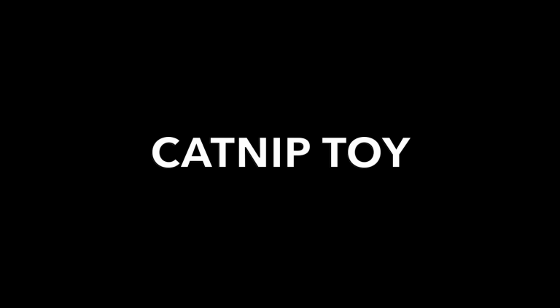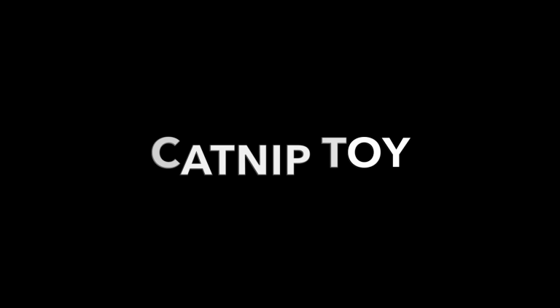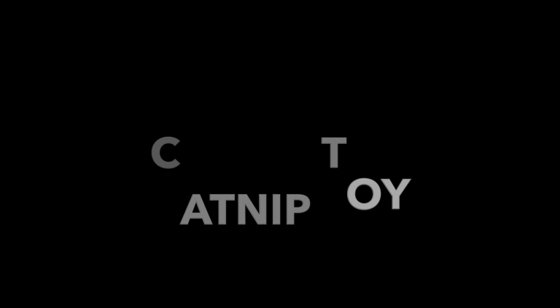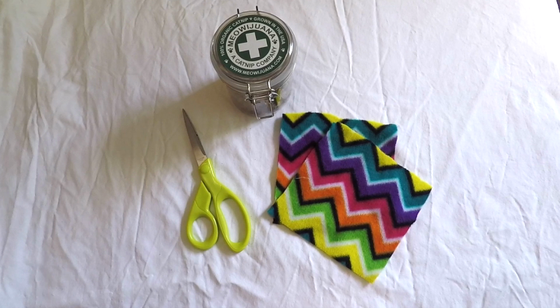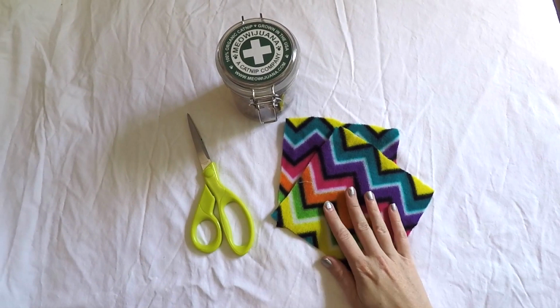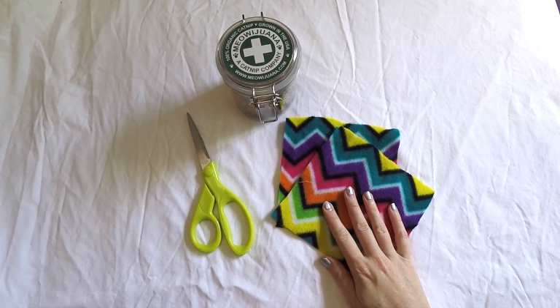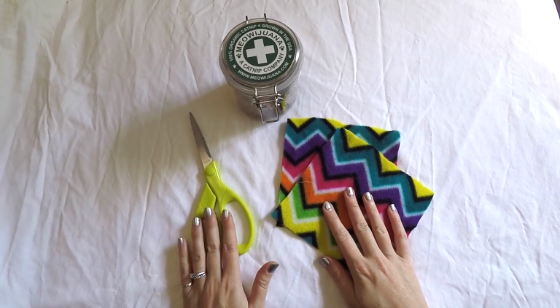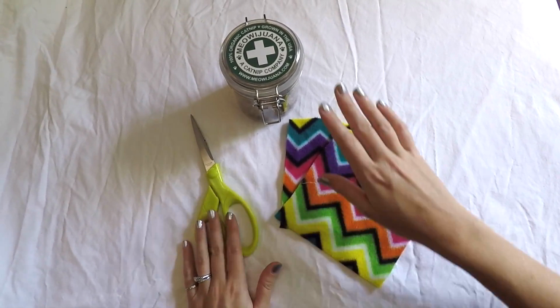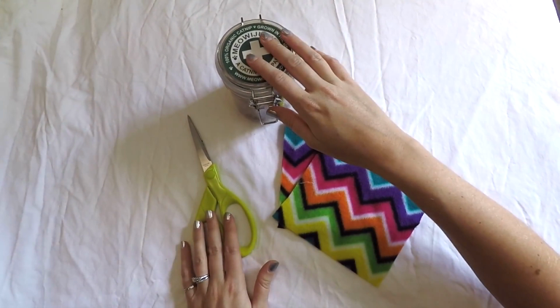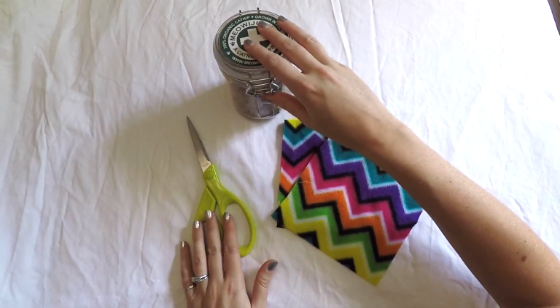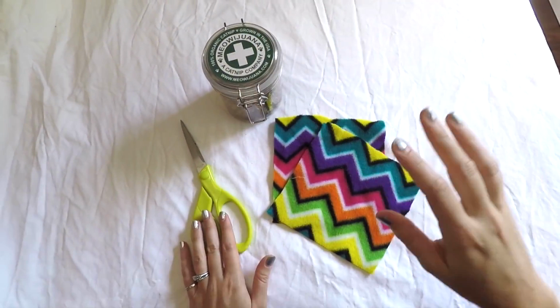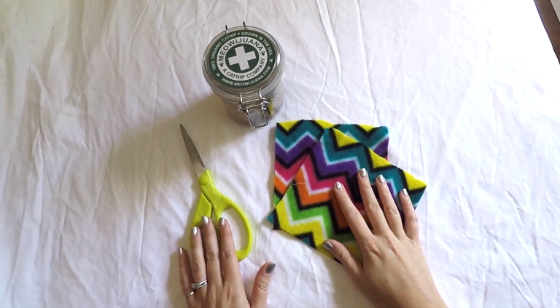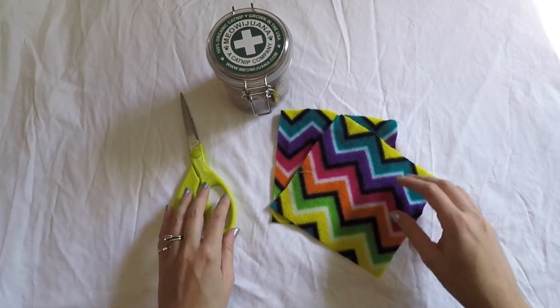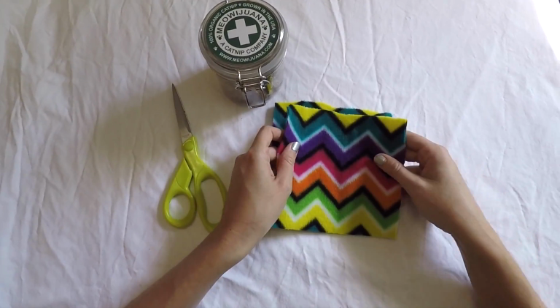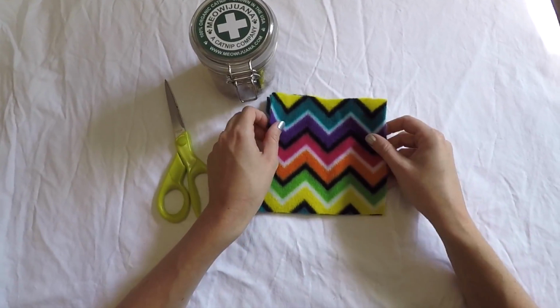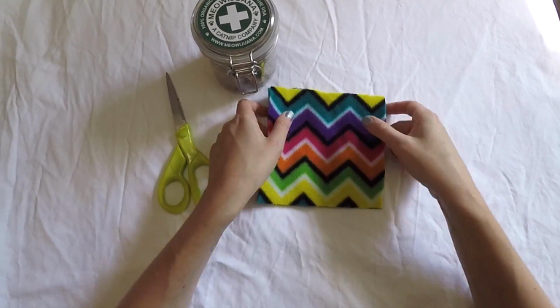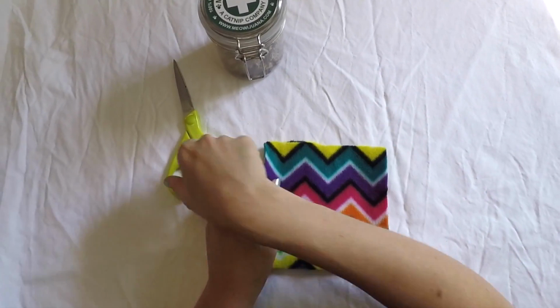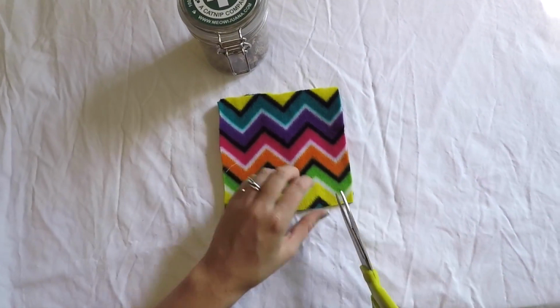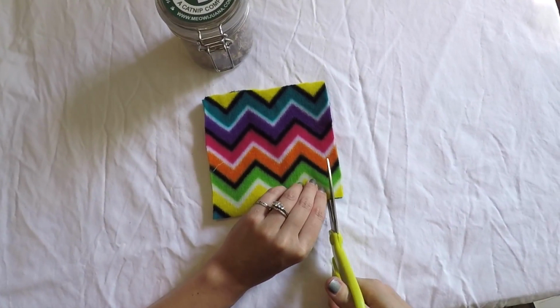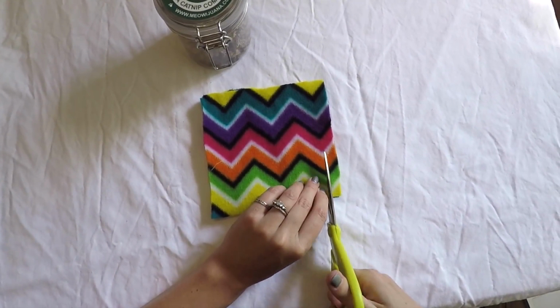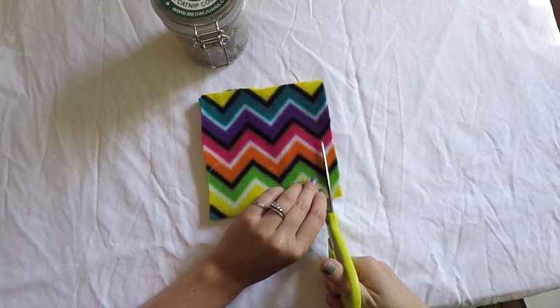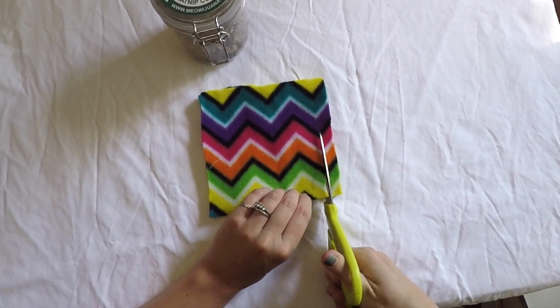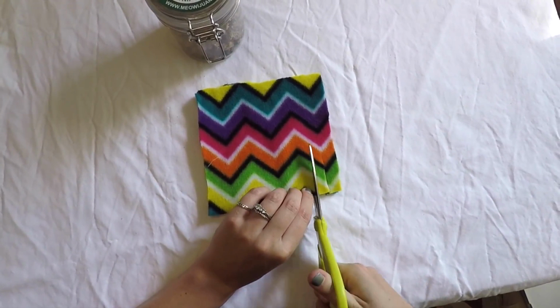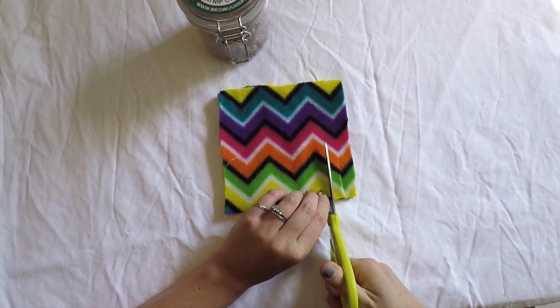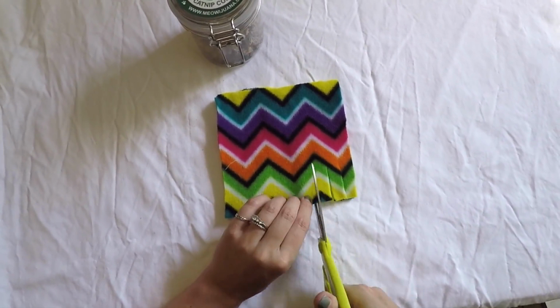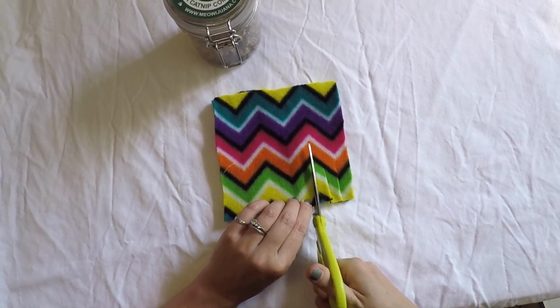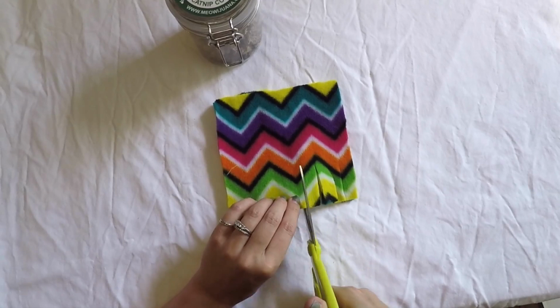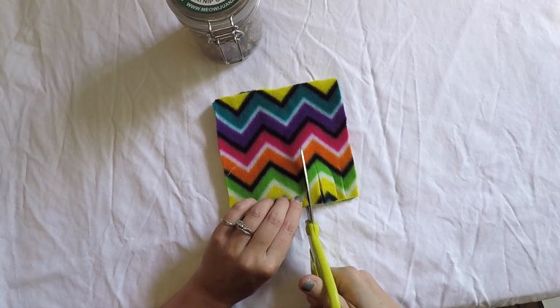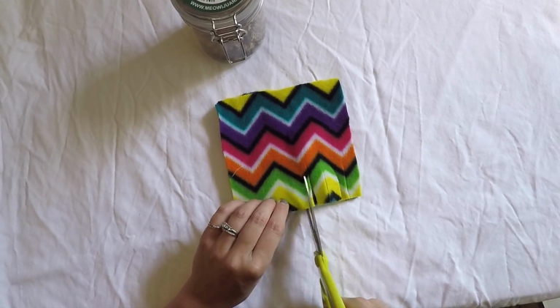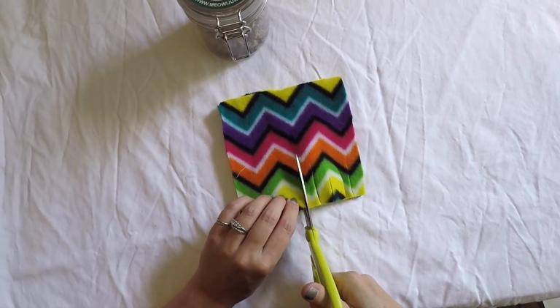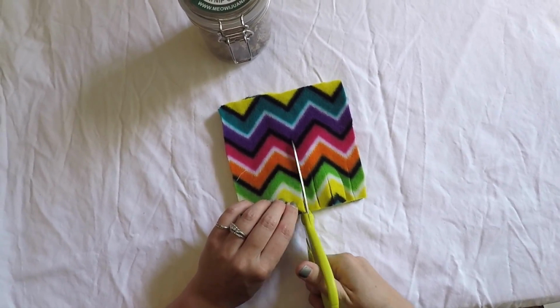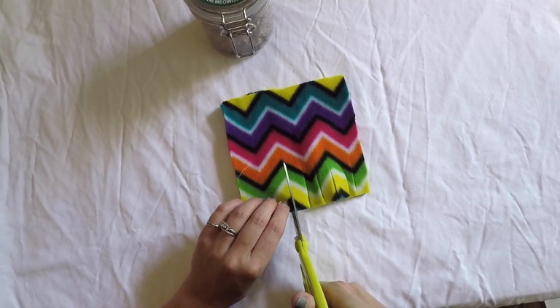For this no-sew catnip toy you'll need some fleece or other fabric, a pair of scissors, and catnip. First you'll need to cut two six-inch squares of fleece. Then stack the squares on top of each other and cut equally spaced two-inch slits around all four edges.